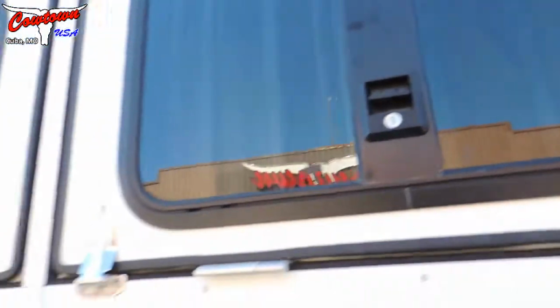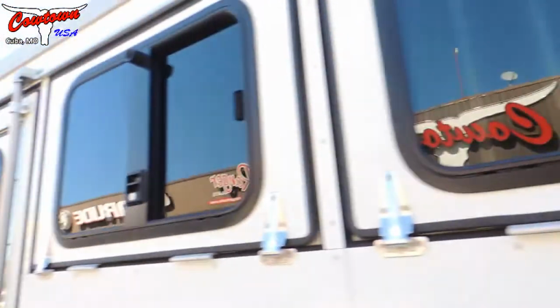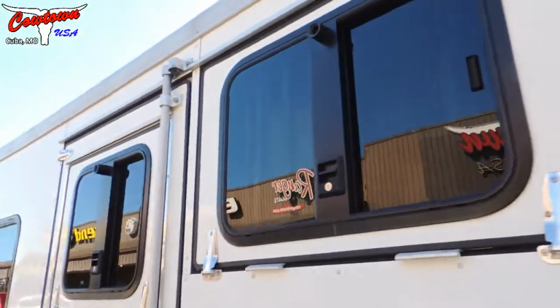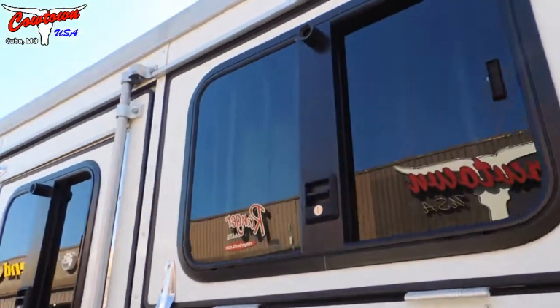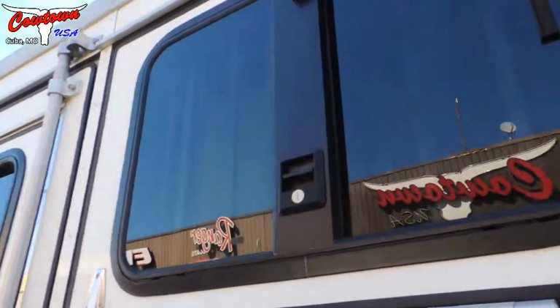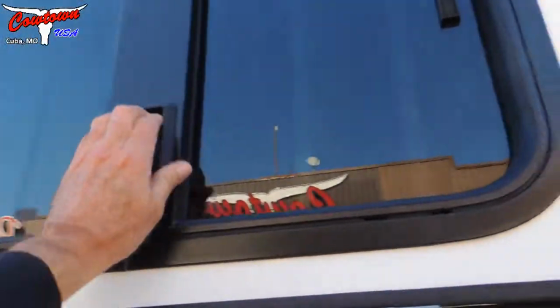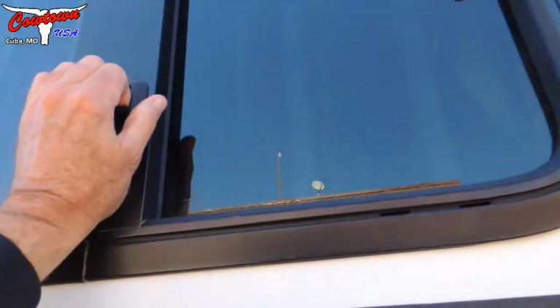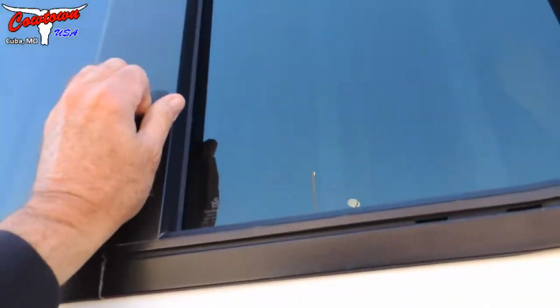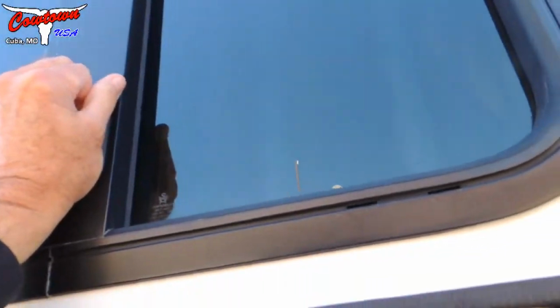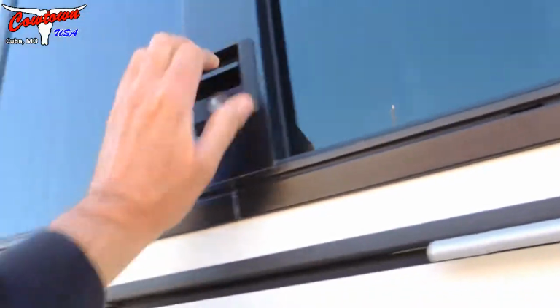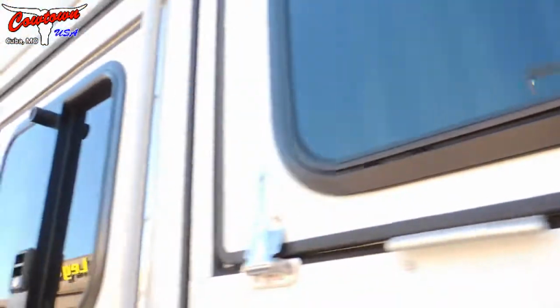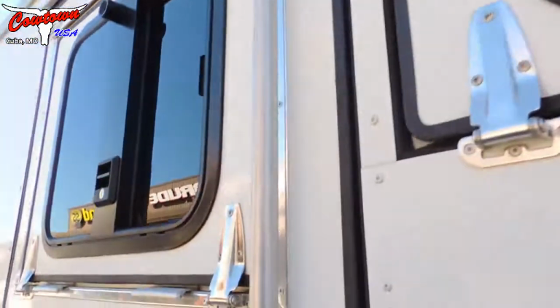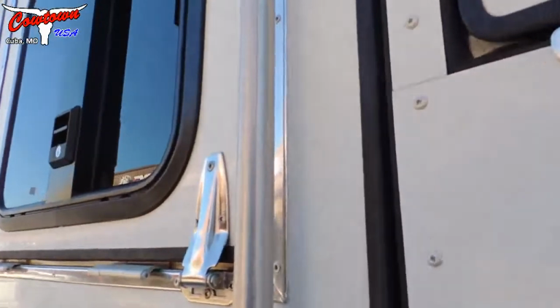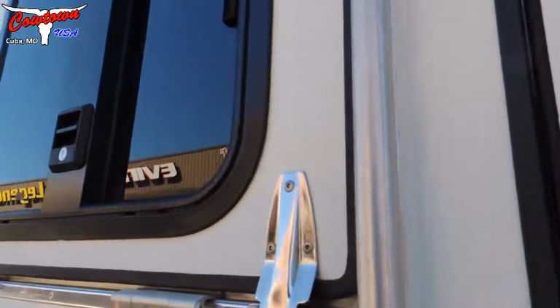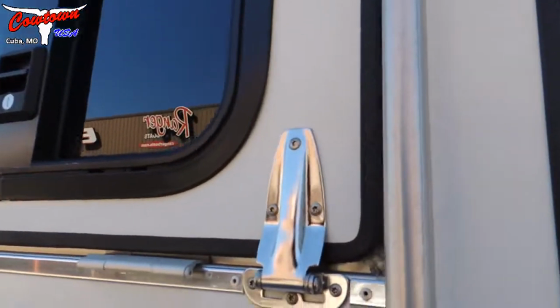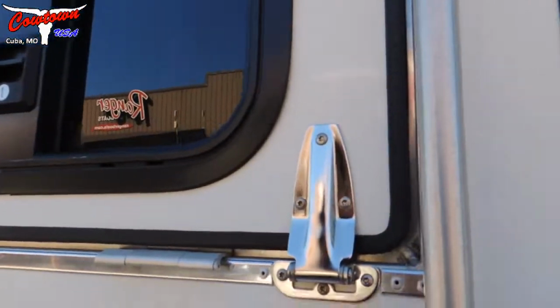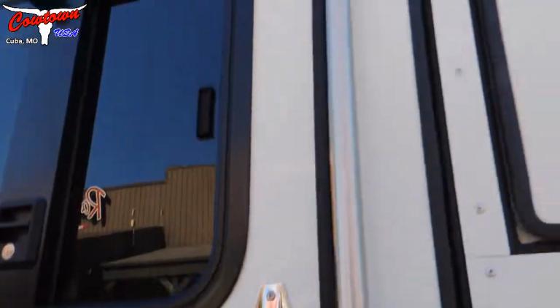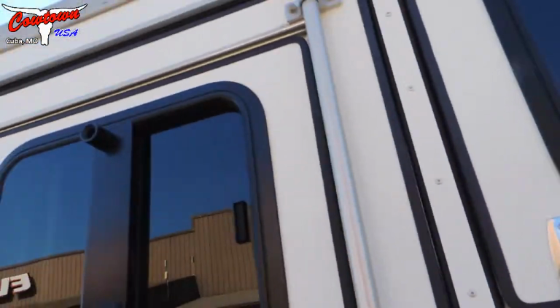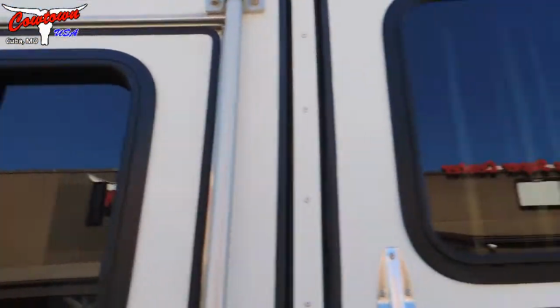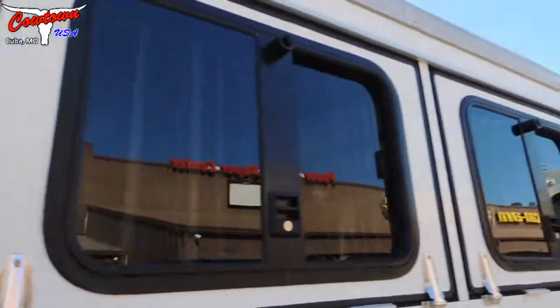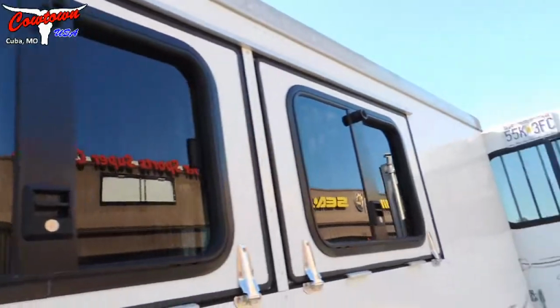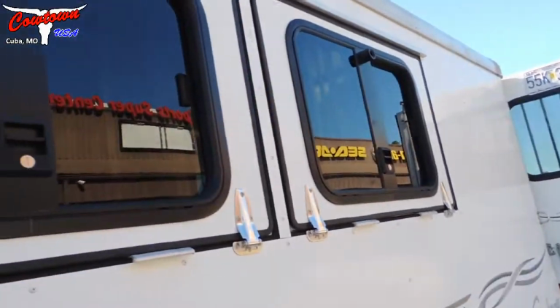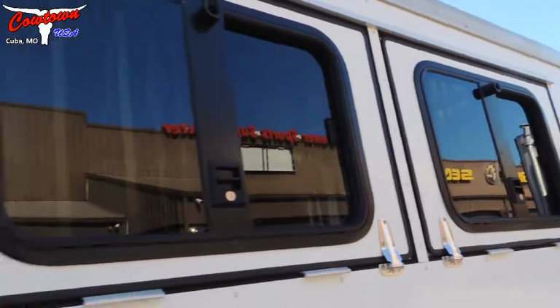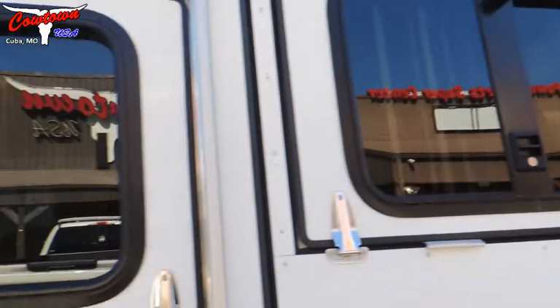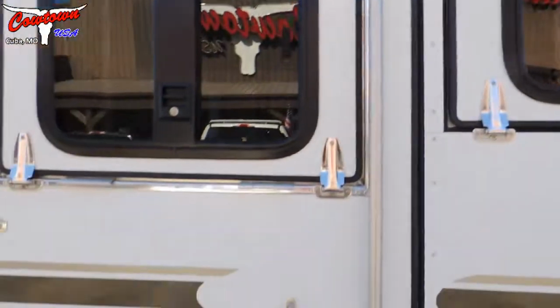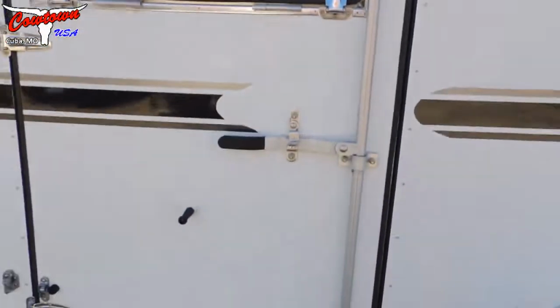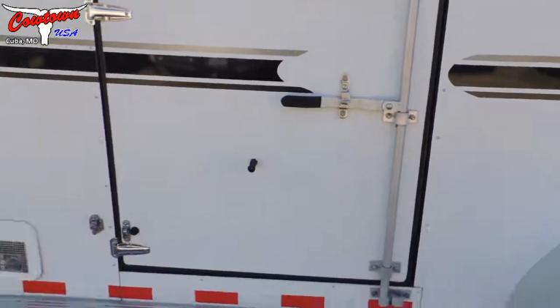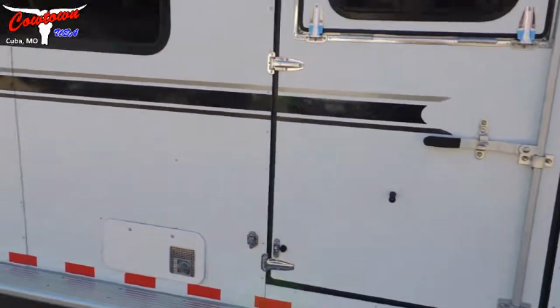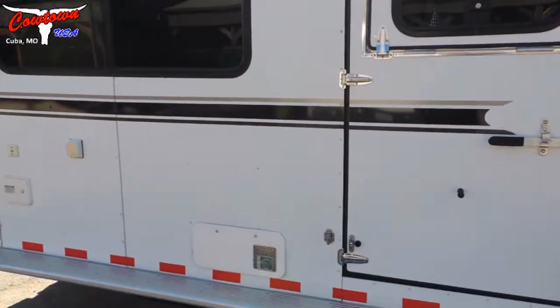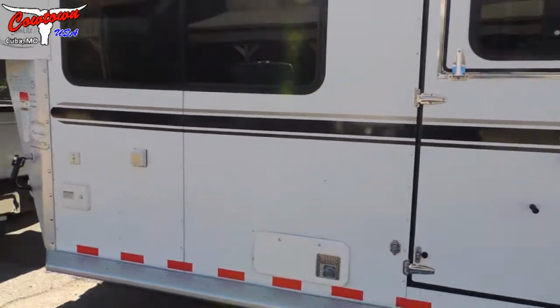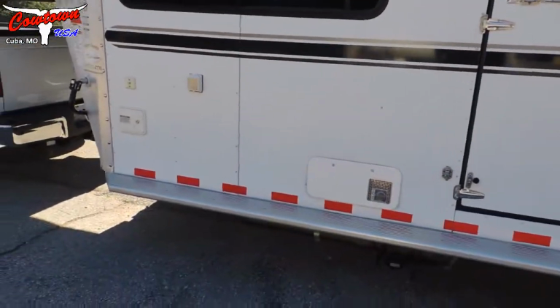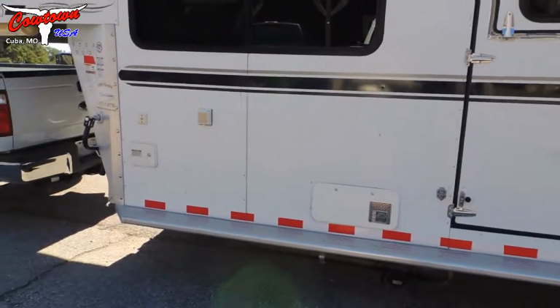It appears to be locked. Let's see if this one looks like it's locked — yeah. The drop down, they've got the bars when they are drop down. The six-foot short wall. Got your holding tanks.